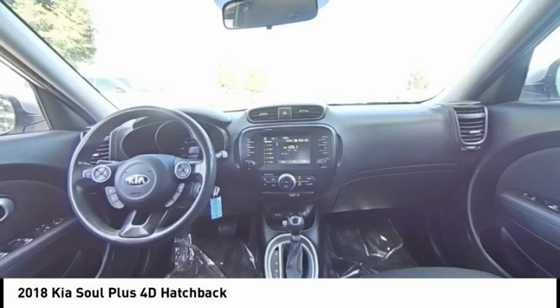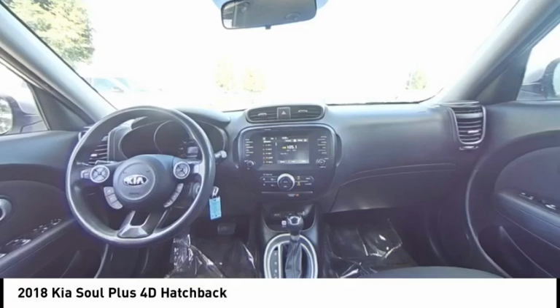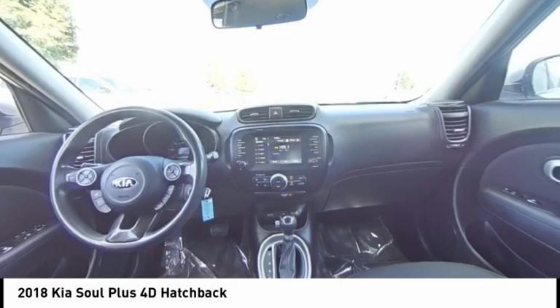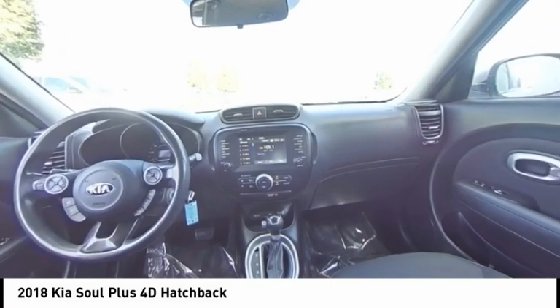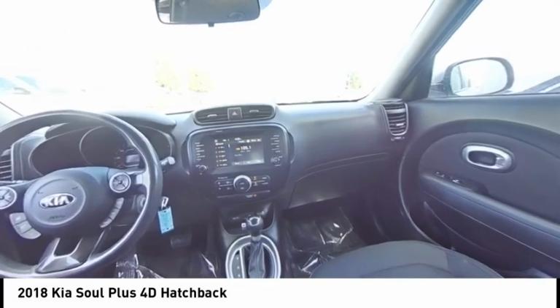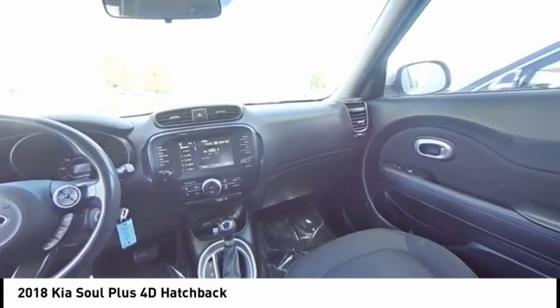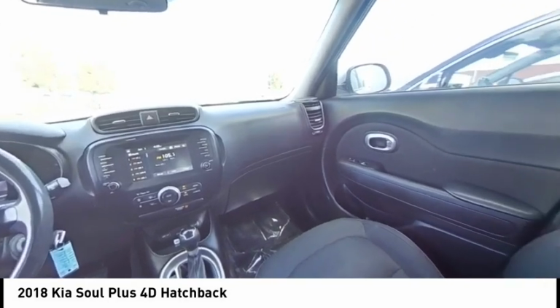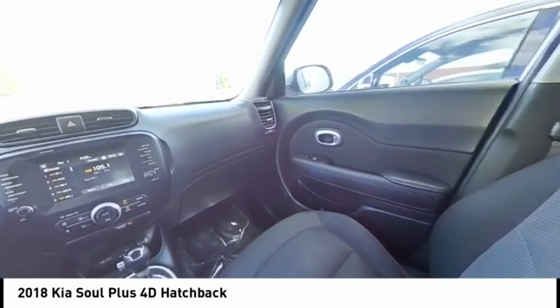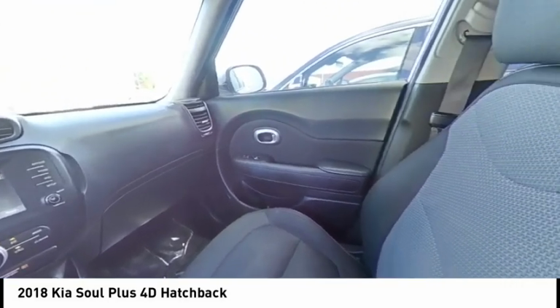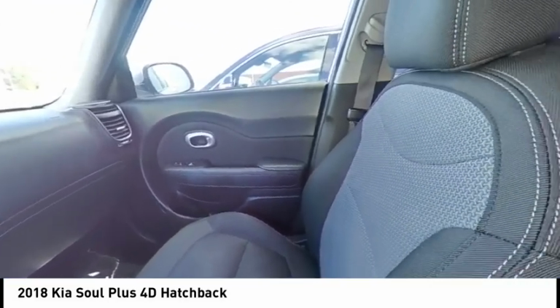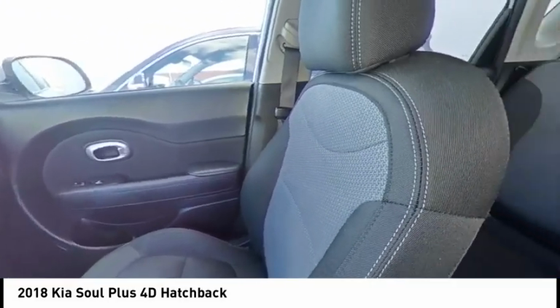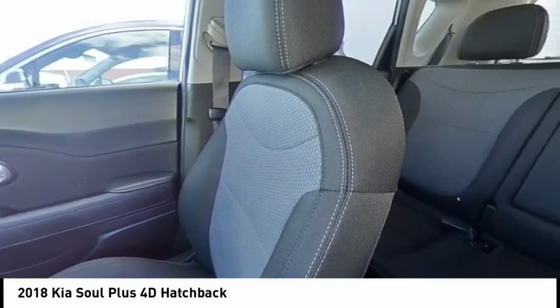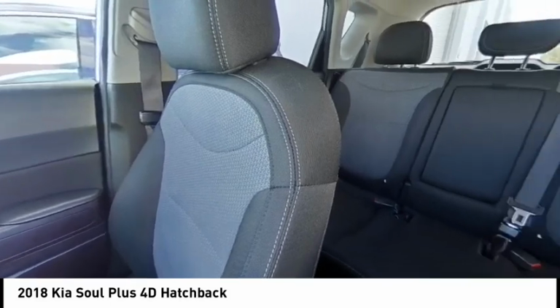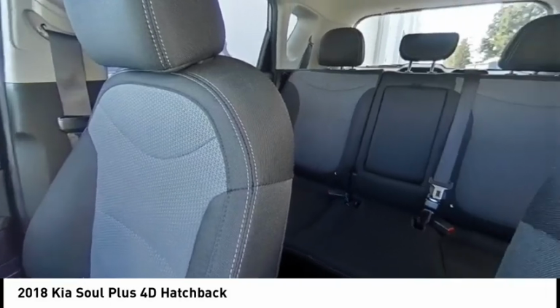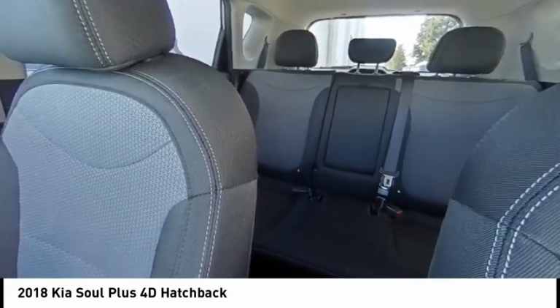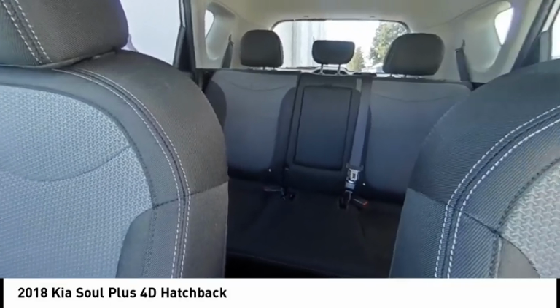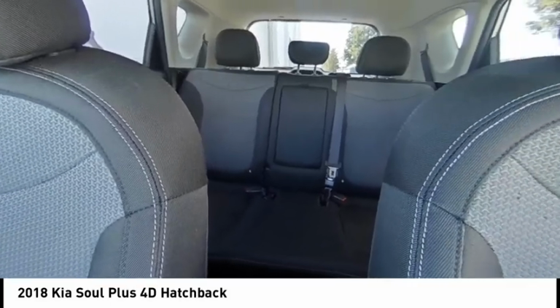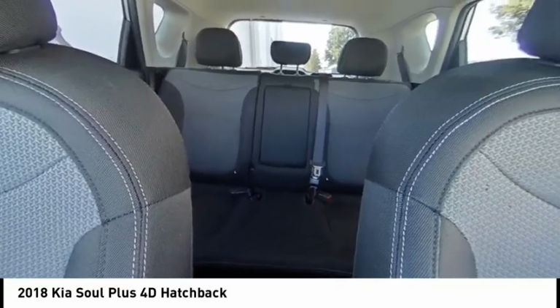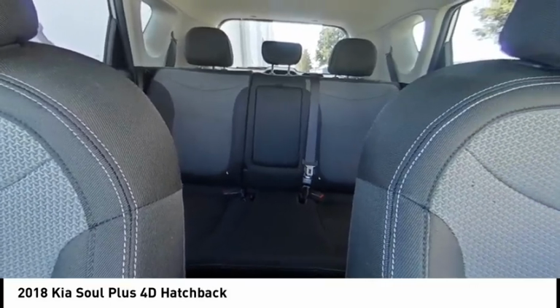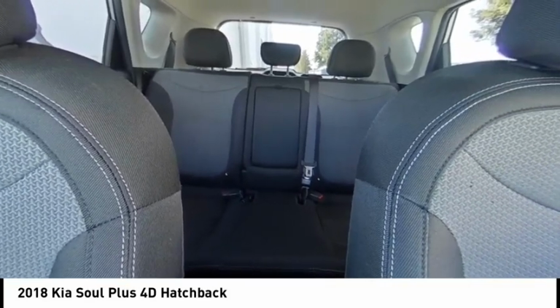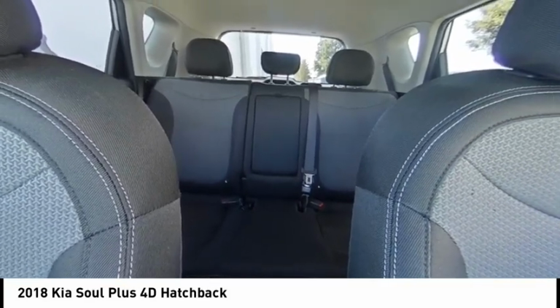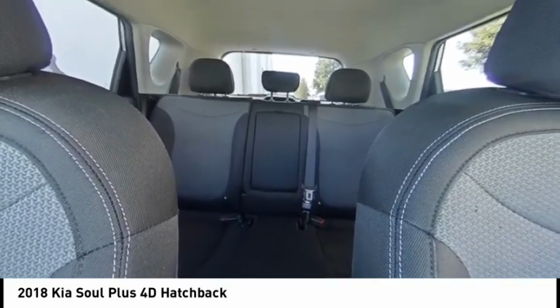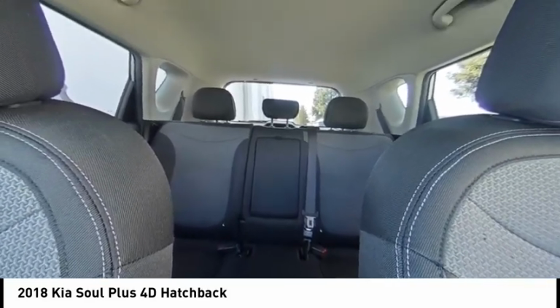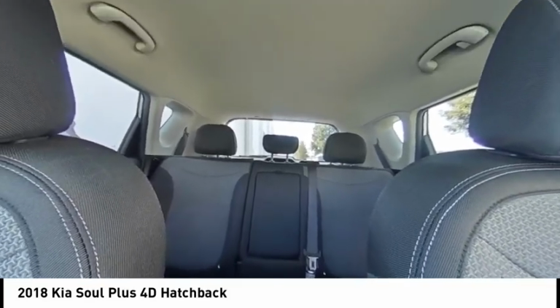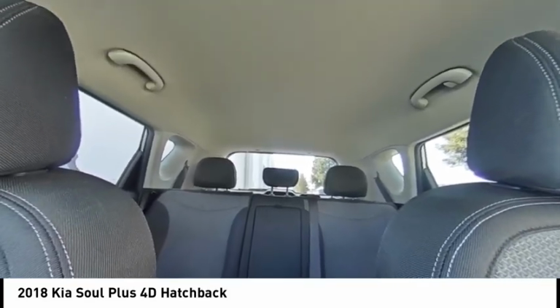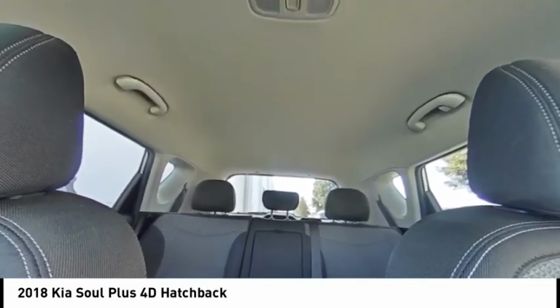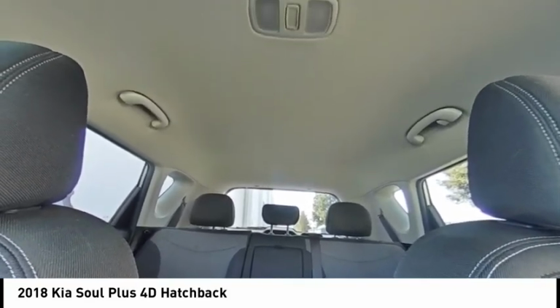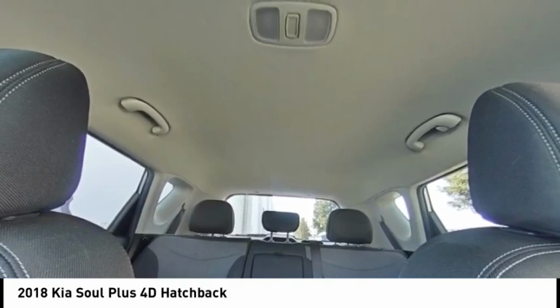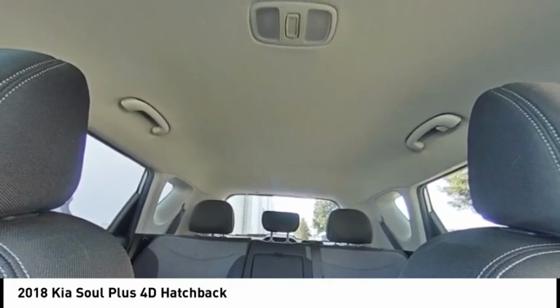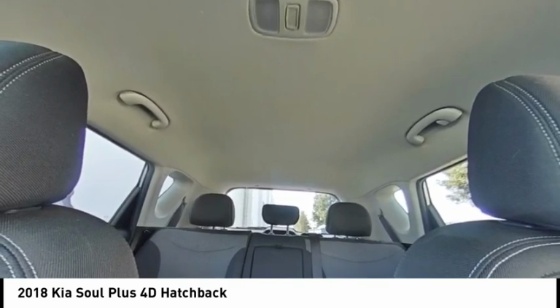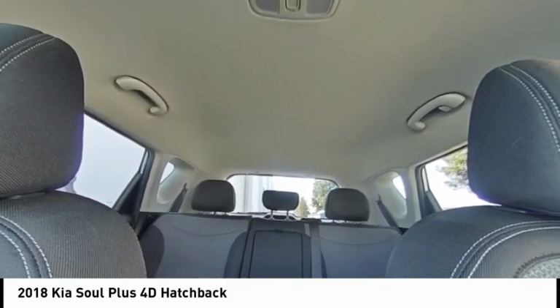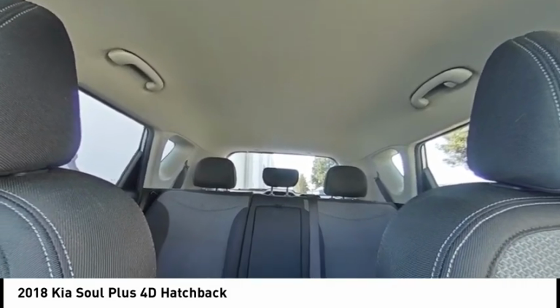Front wheel independent suspension, electronic stability control, traction control, rear window defroster. Drive away with a great deal on this vehicle. Call or stop in today.